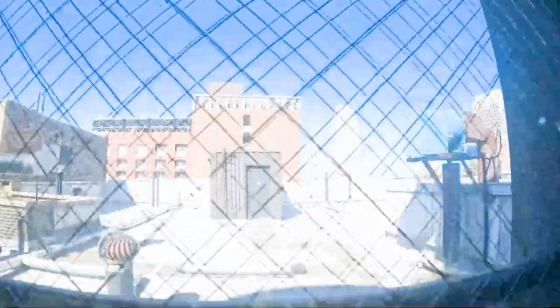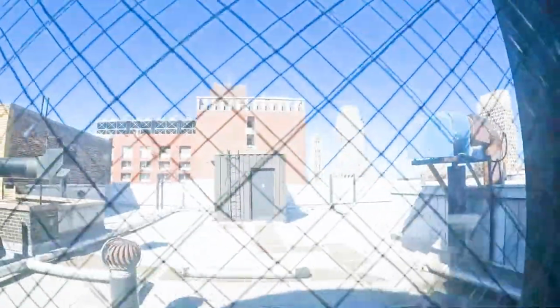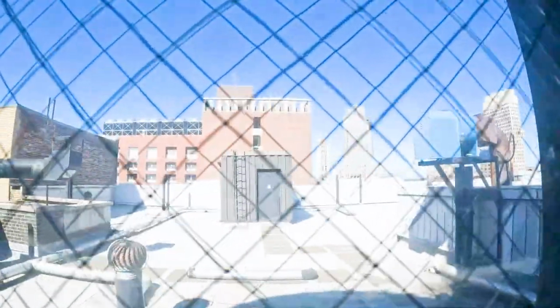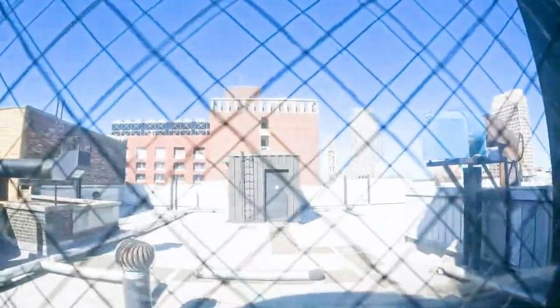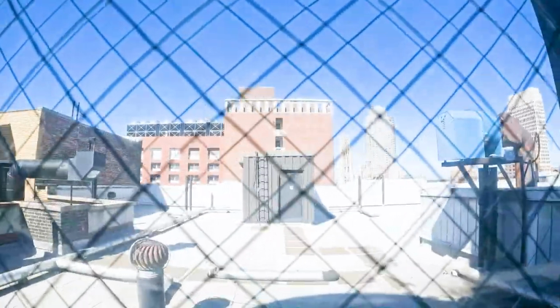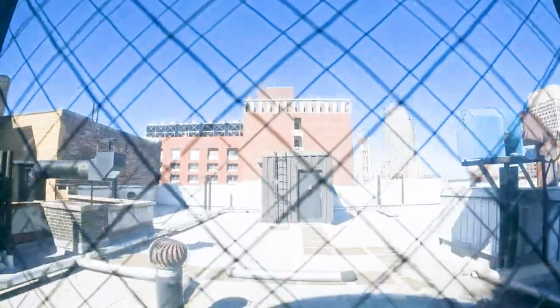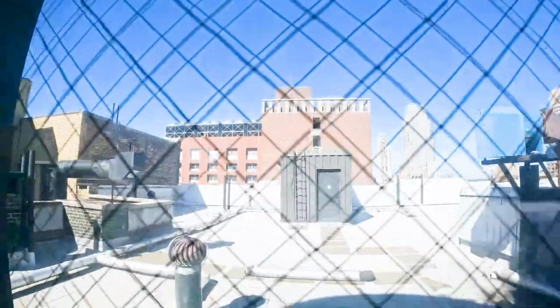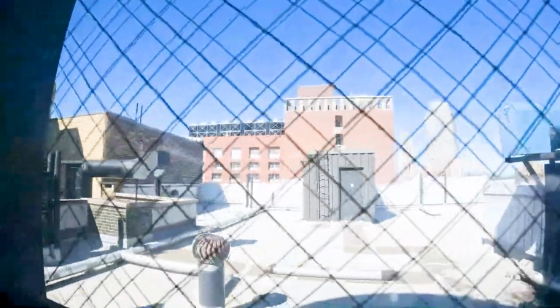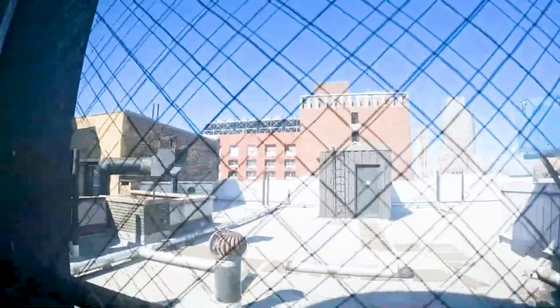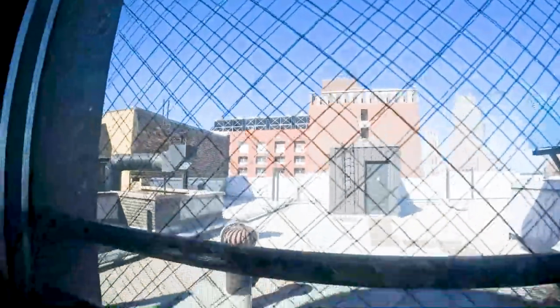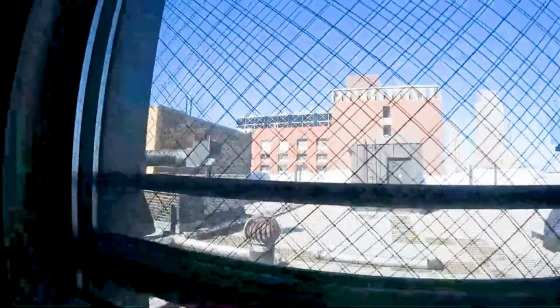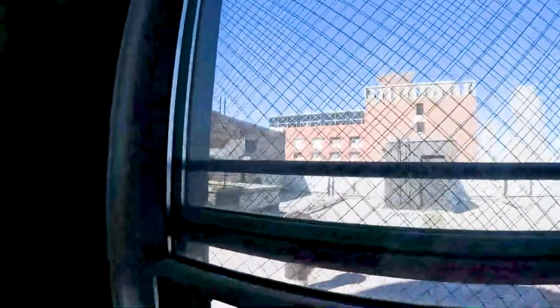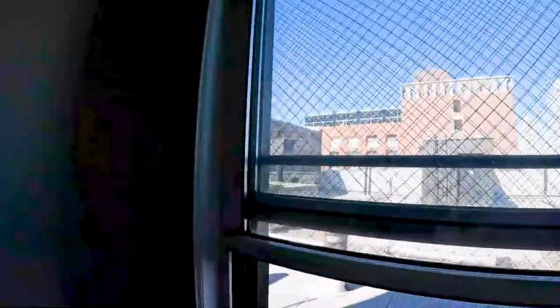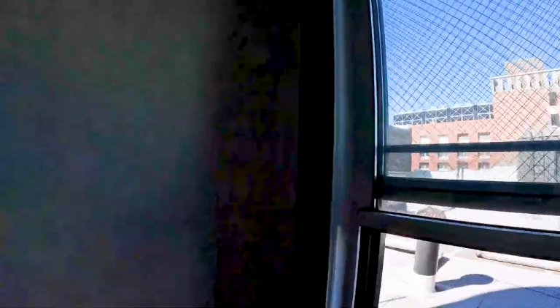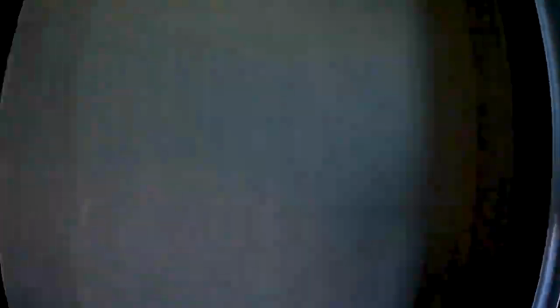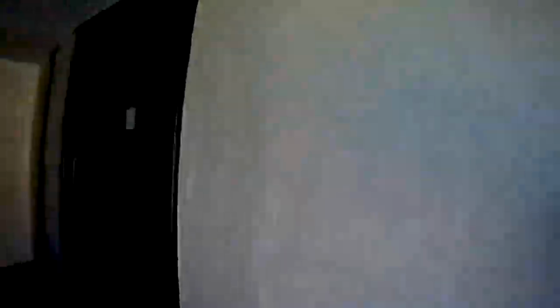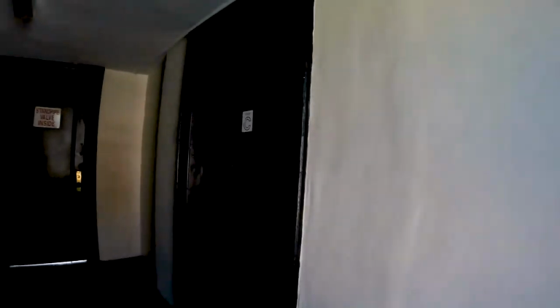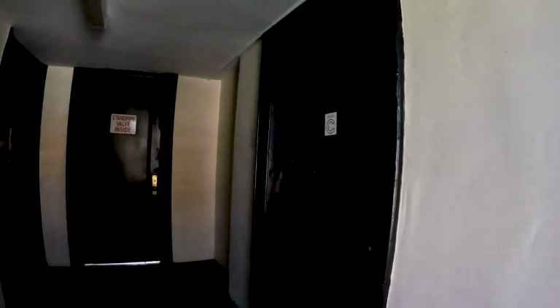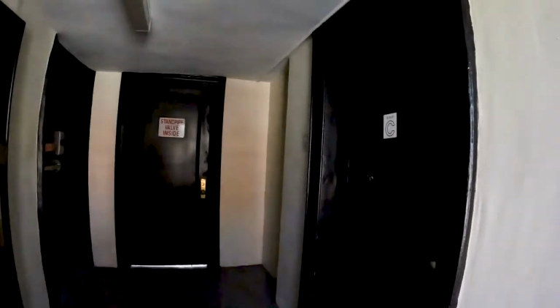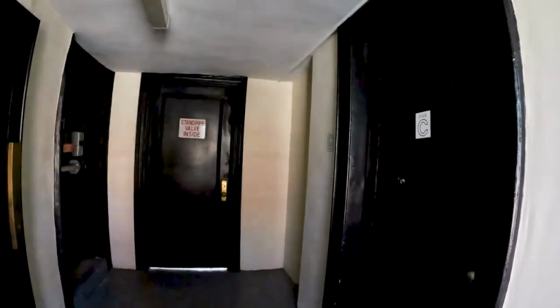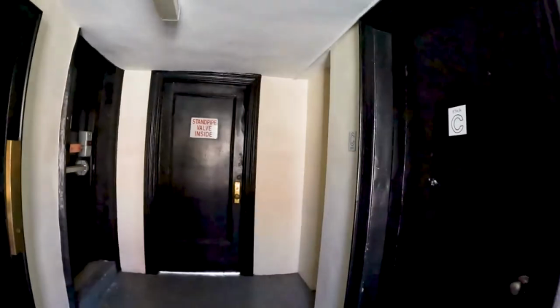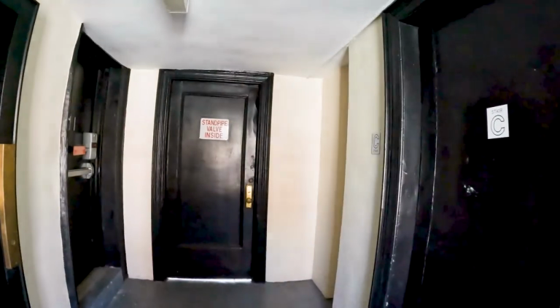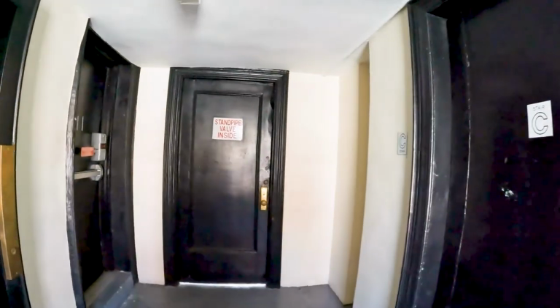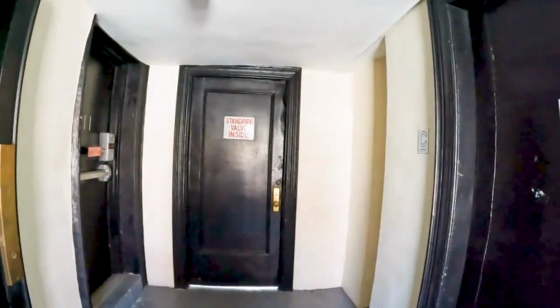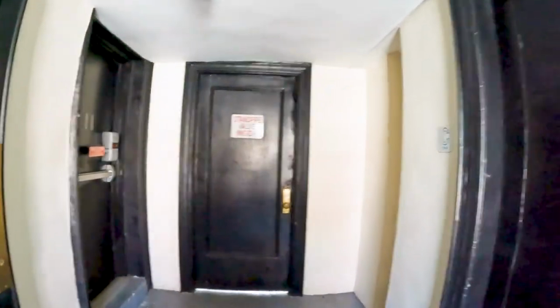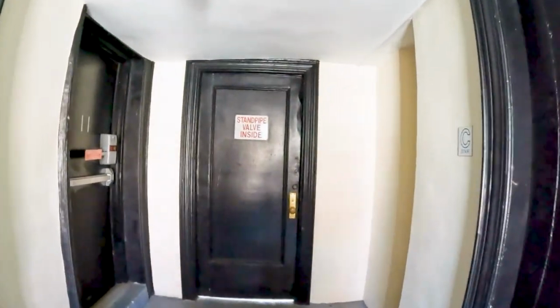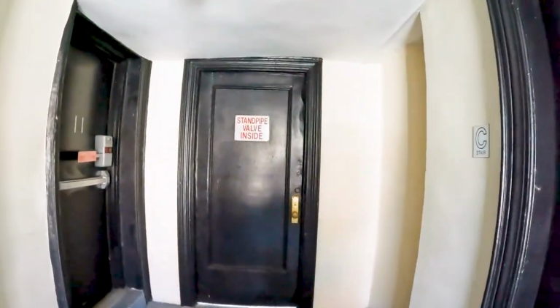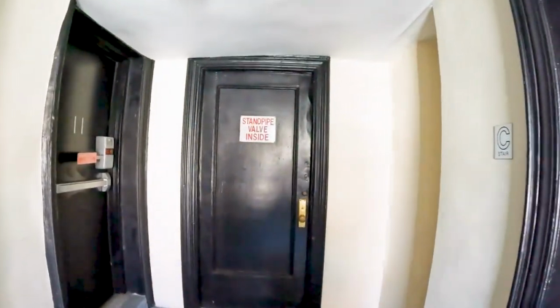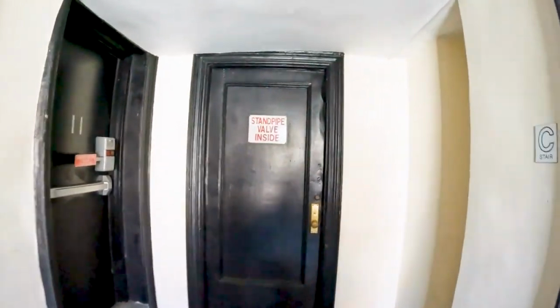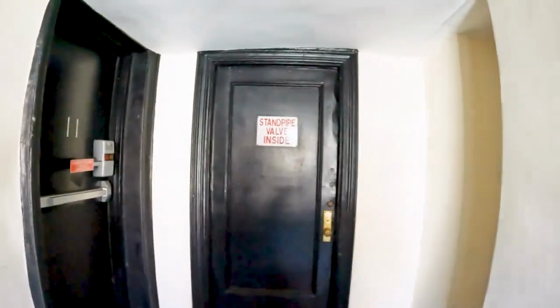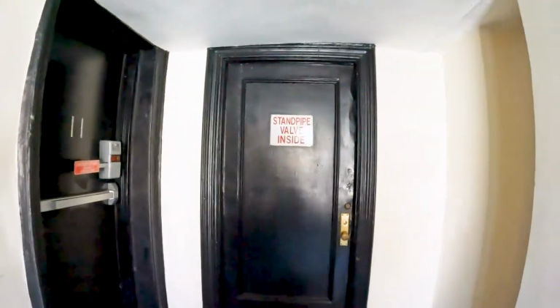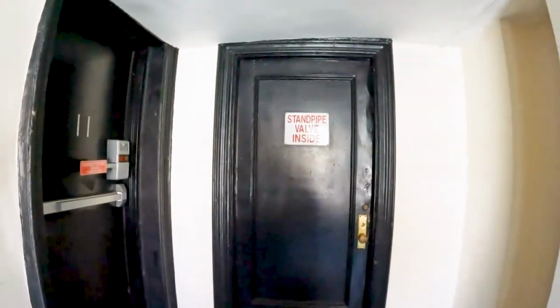This is the rooftop — it's only an emergency exit, there's not much up here.